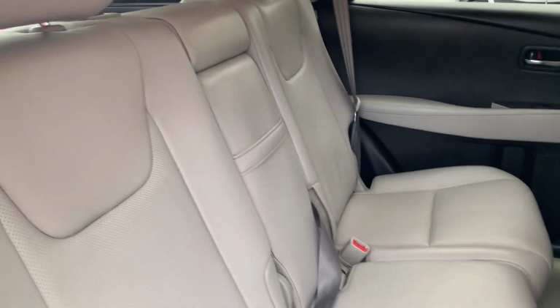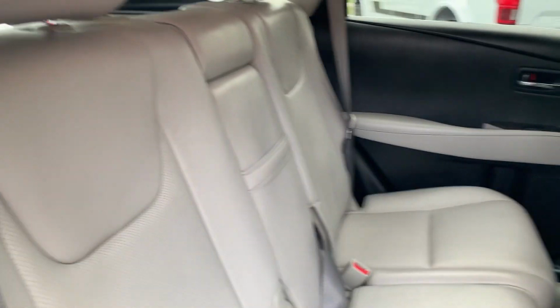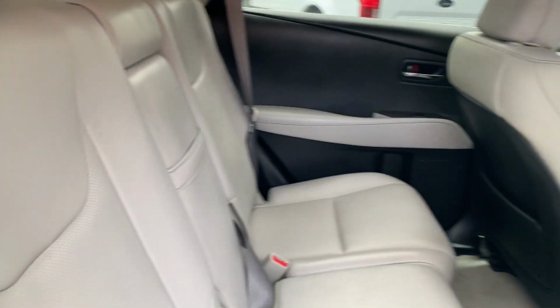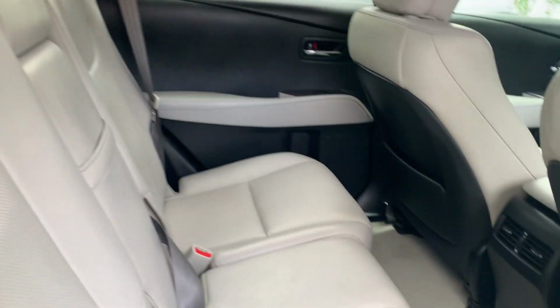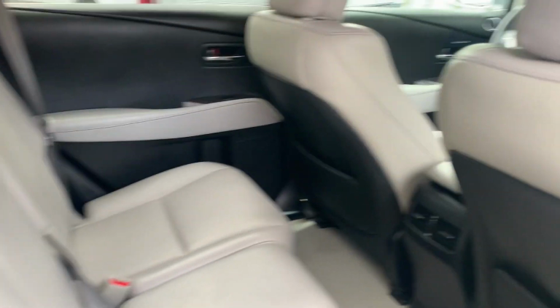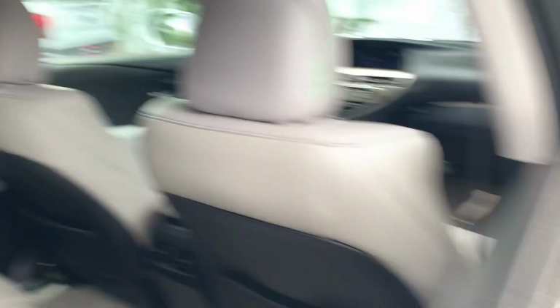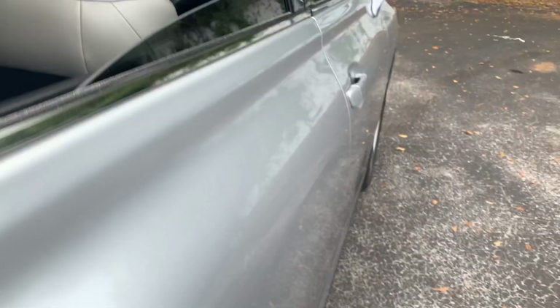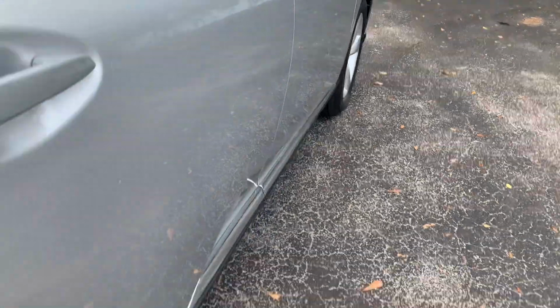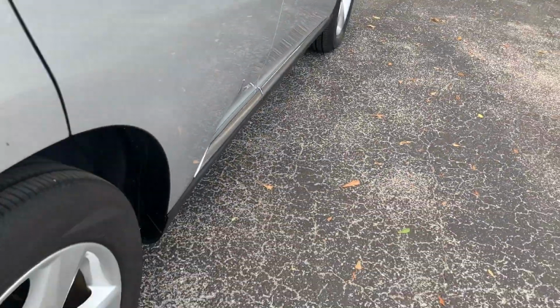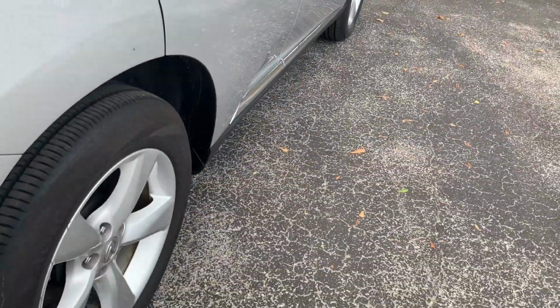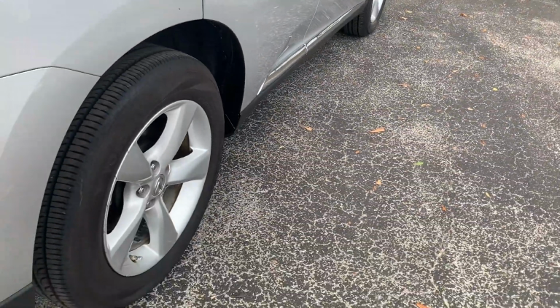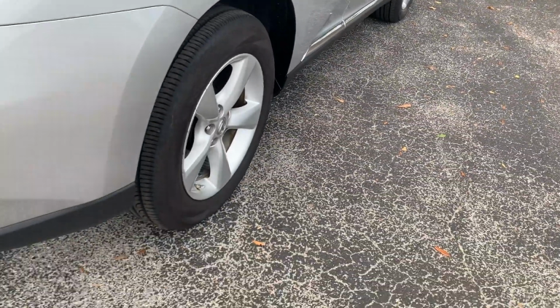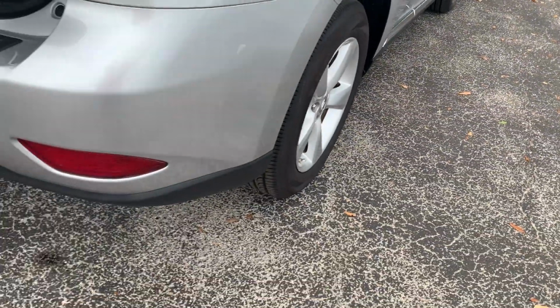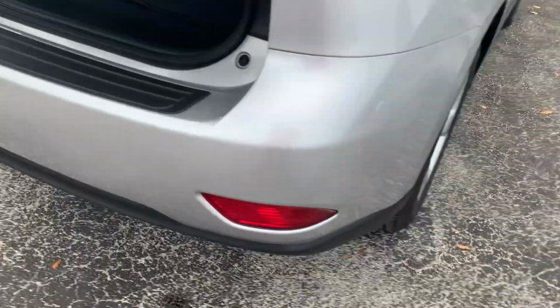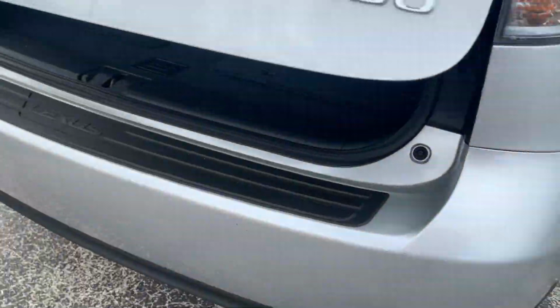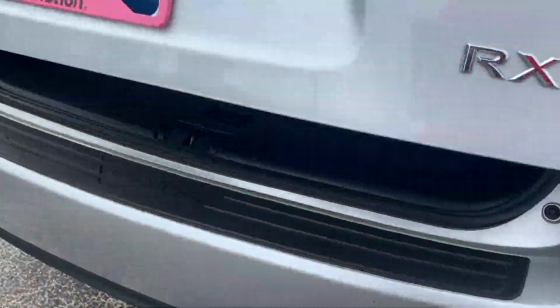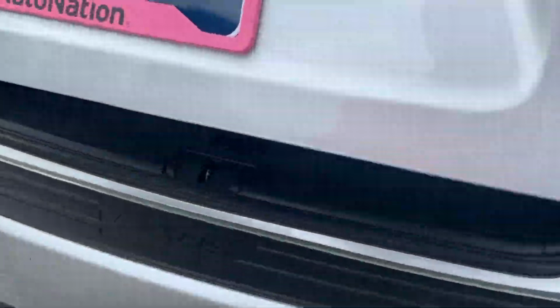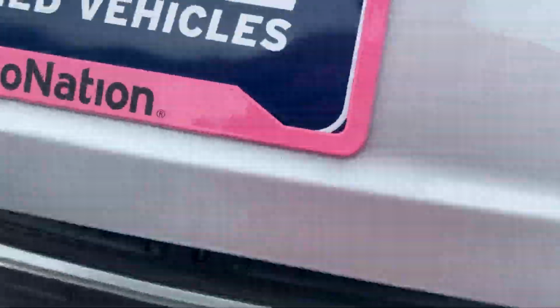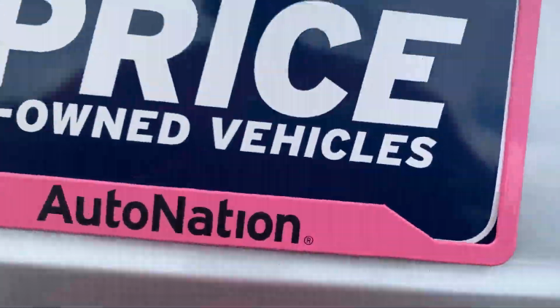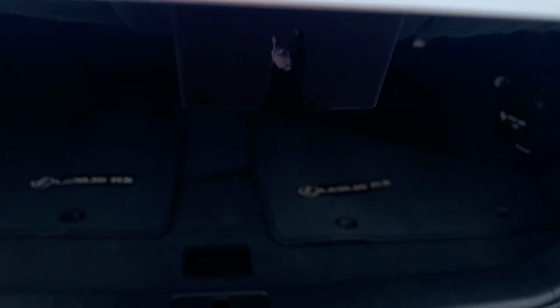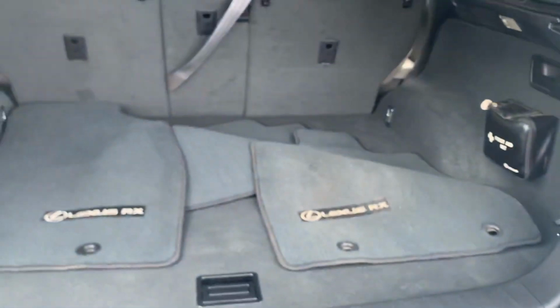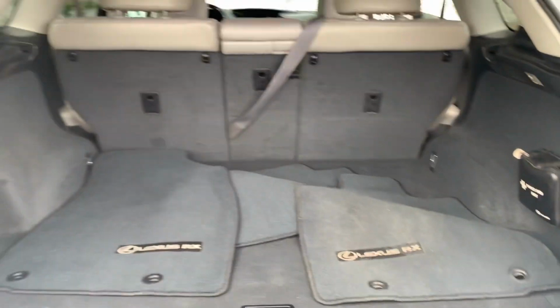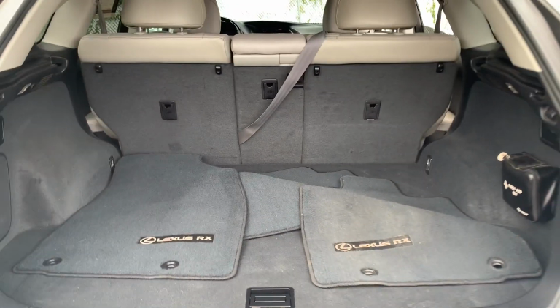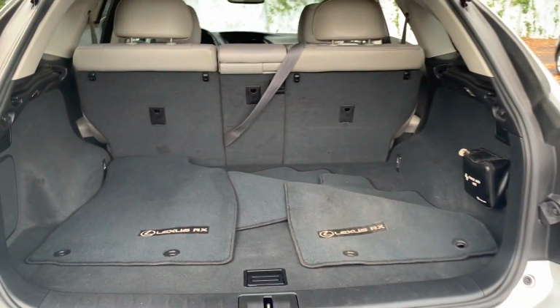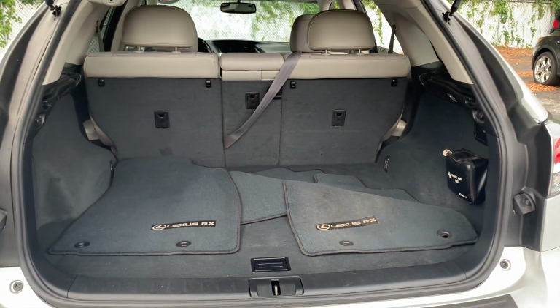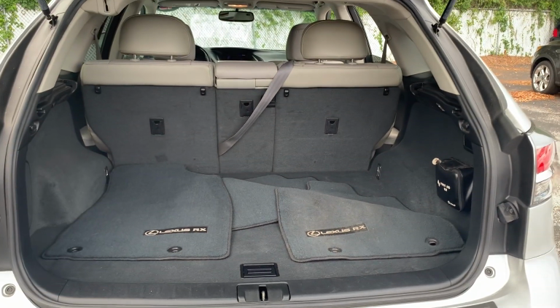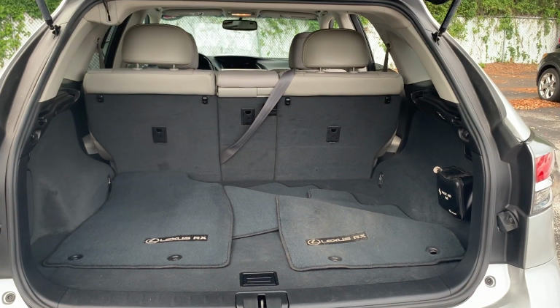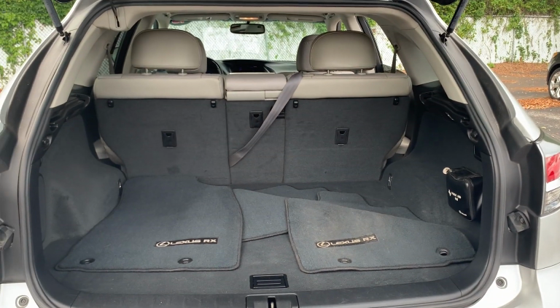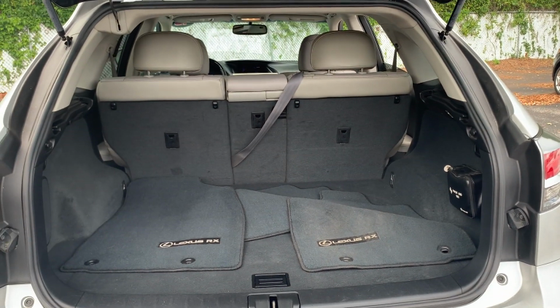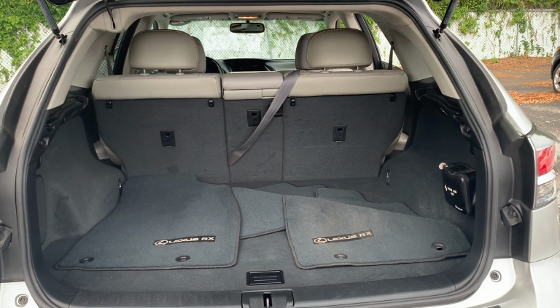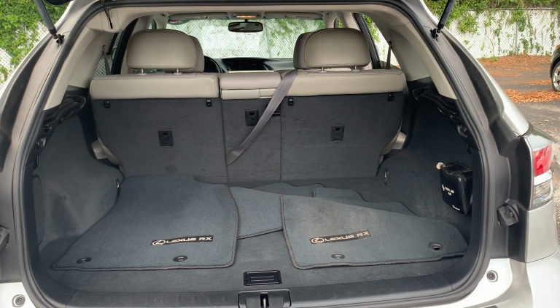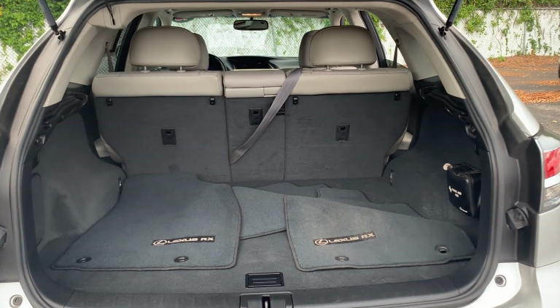There's a look at the rear seat, aluminum wheels, backup camera, lots of storage in the rear, and the rear seats fold down for even more storage.